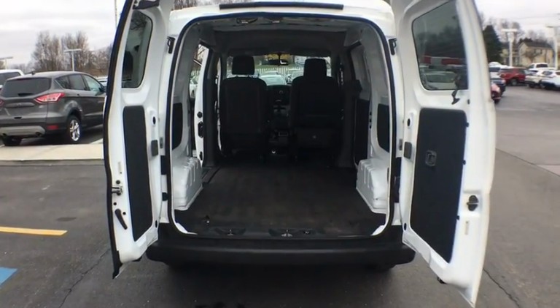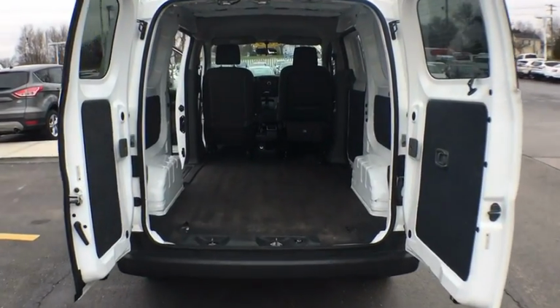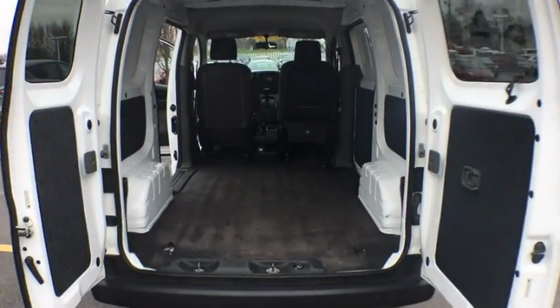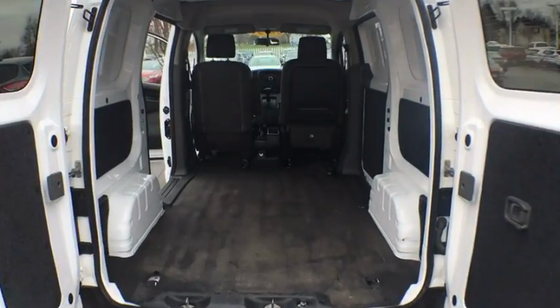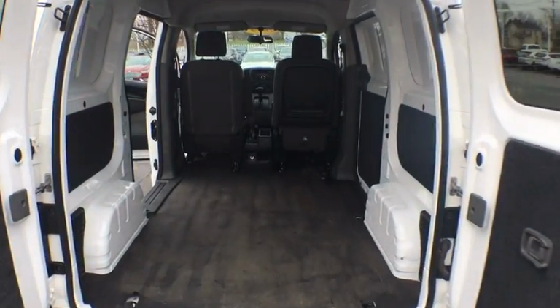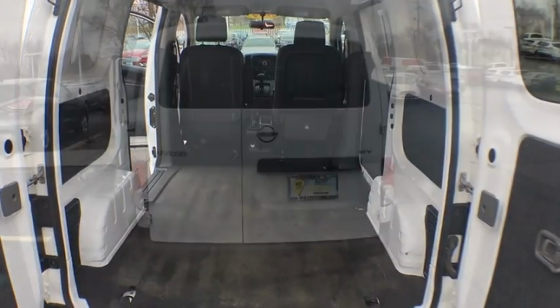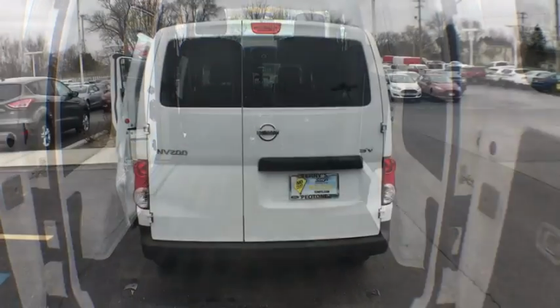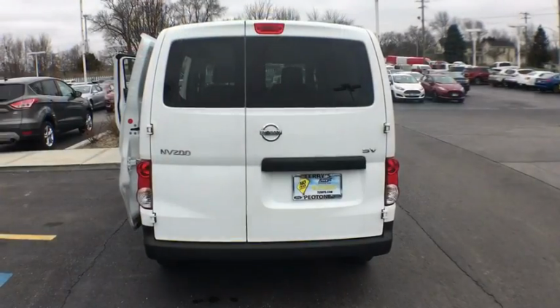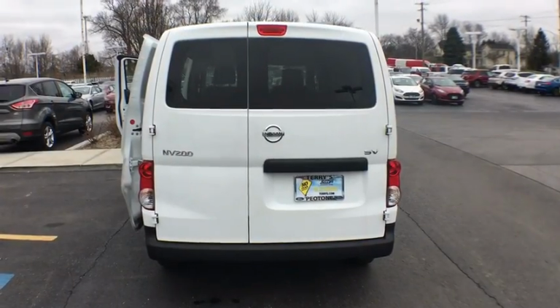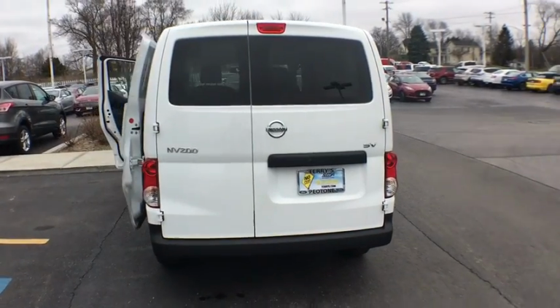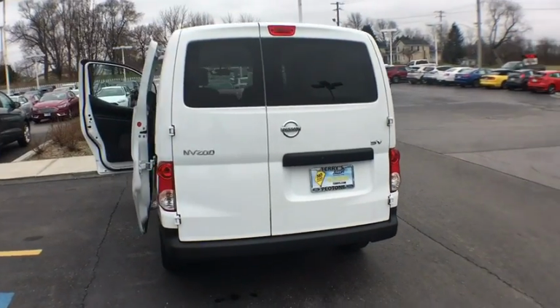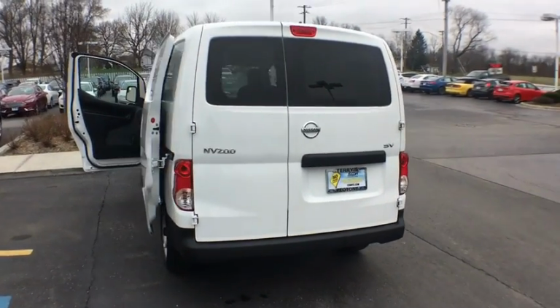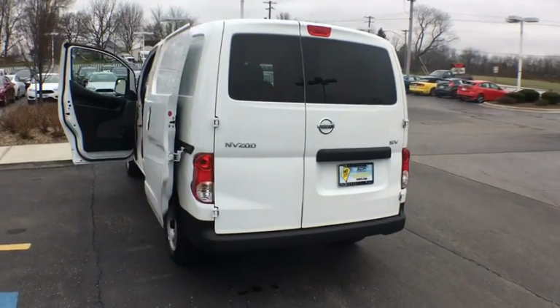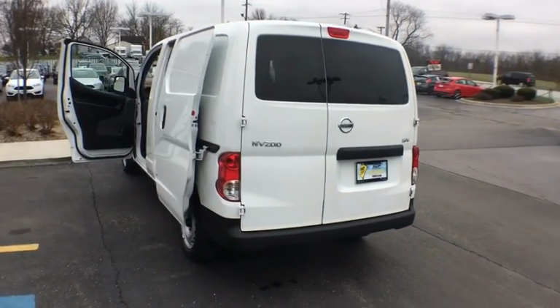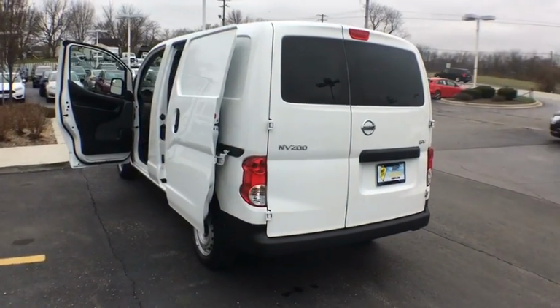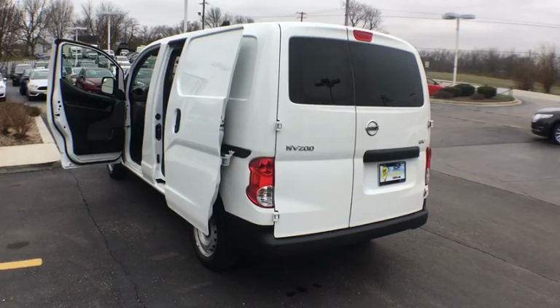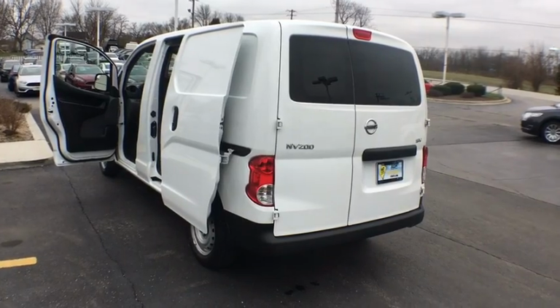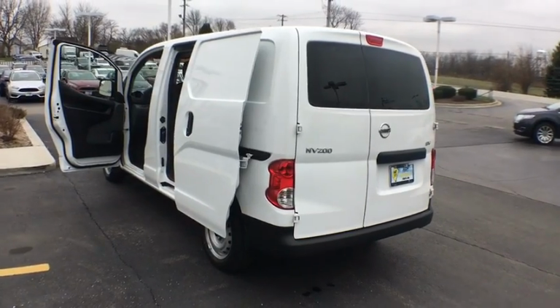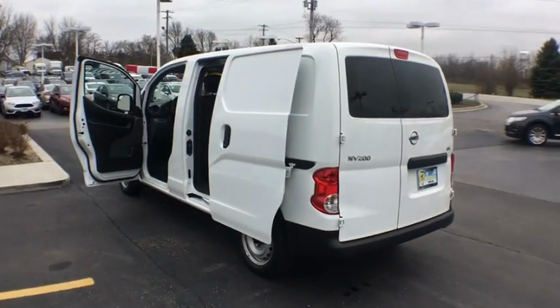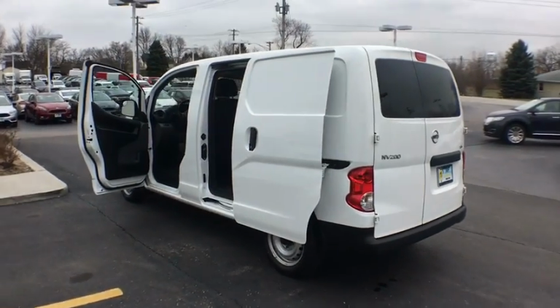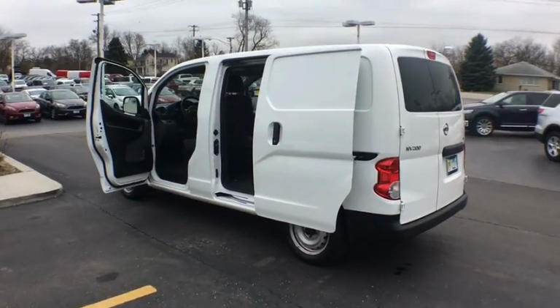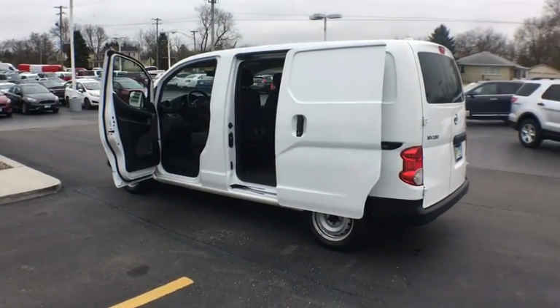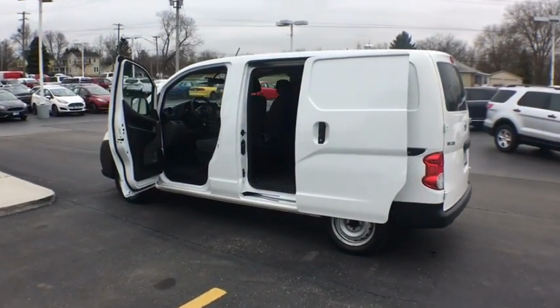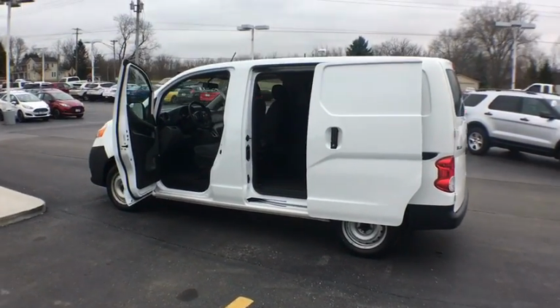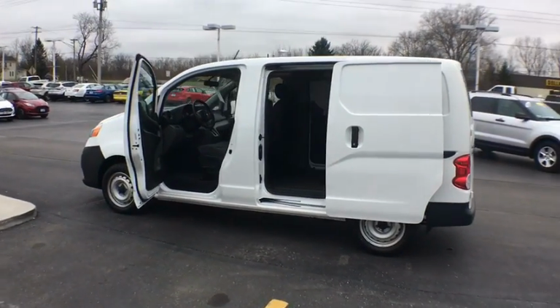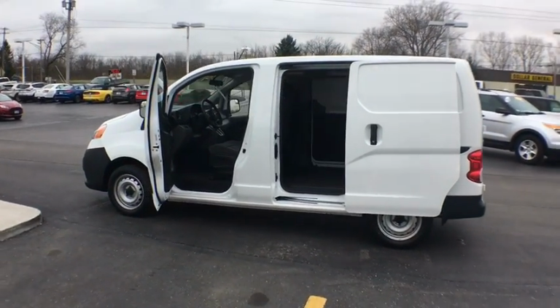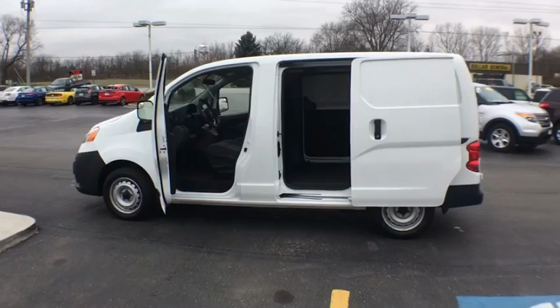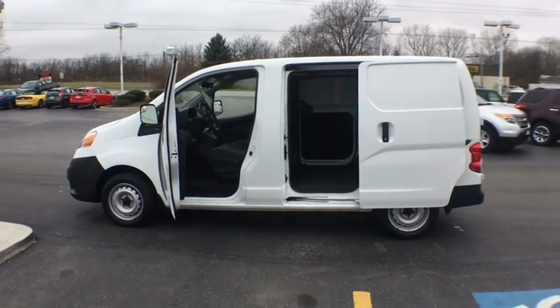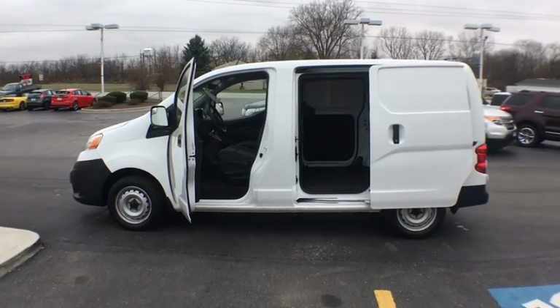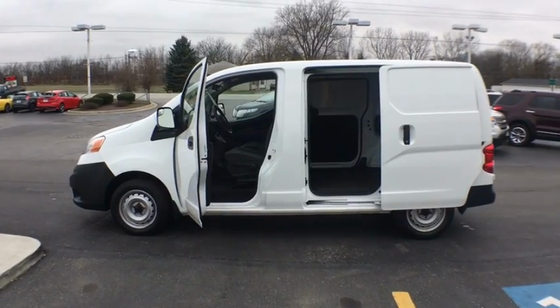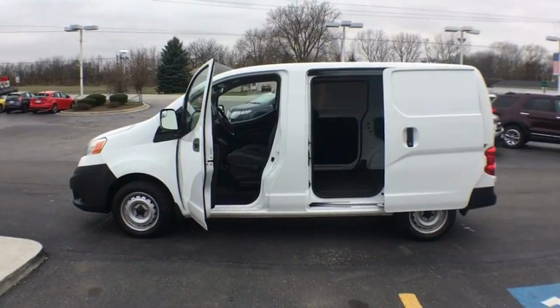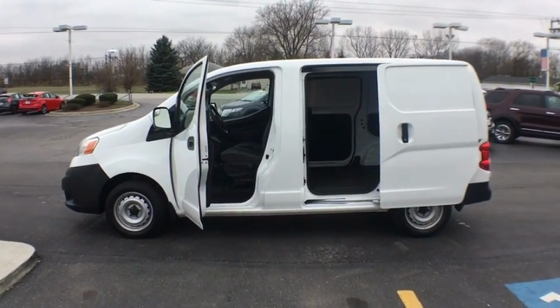This vehicle has less than 95,000 miles. Here are some of this vehicle's great options: anti-lock braking system, traction control, stability control, power steering, front wheel drive, AM-FM stereo radio, trip computer, bucket seat.